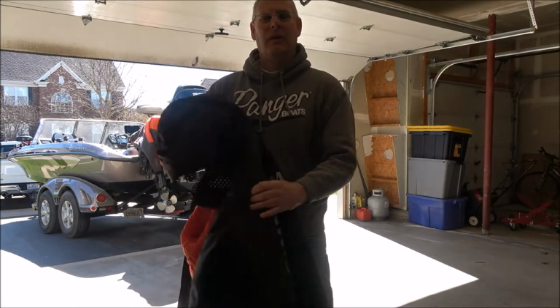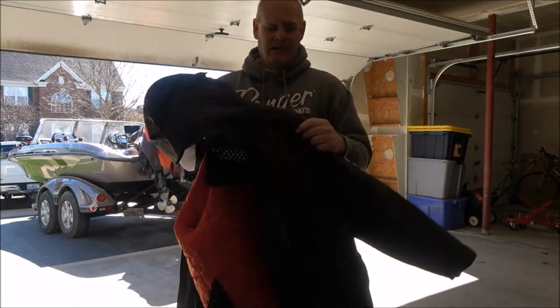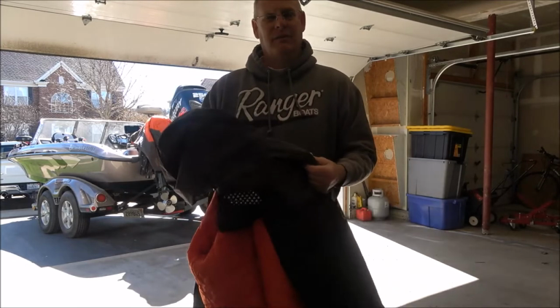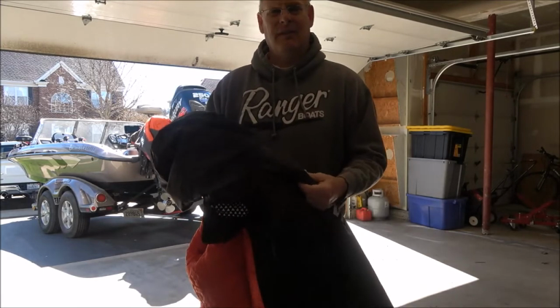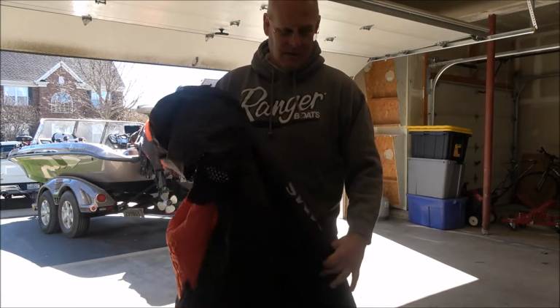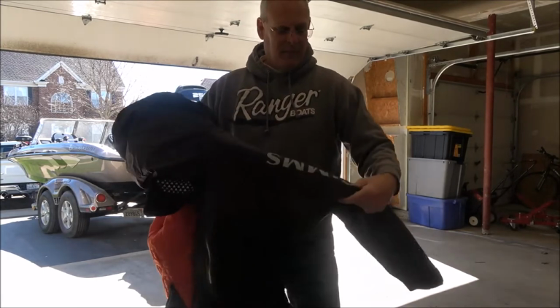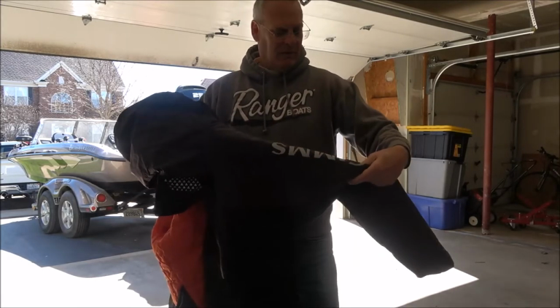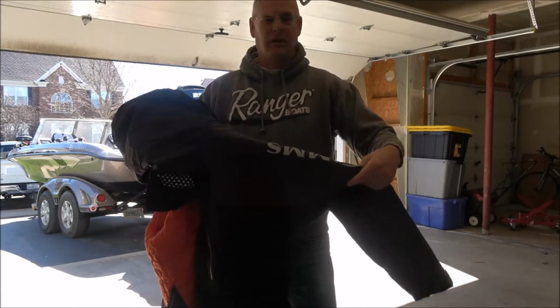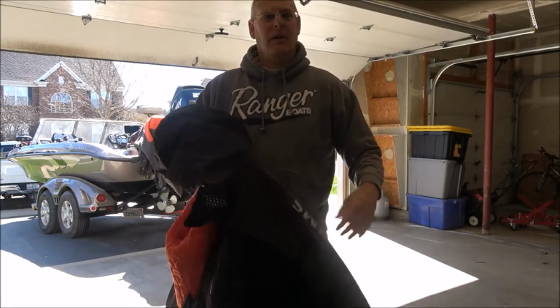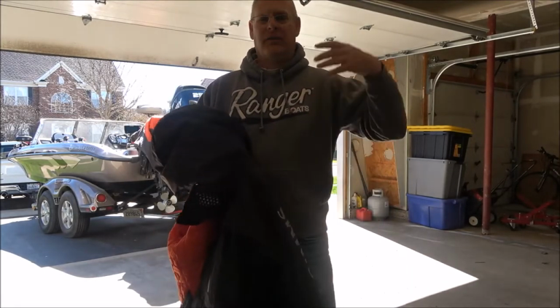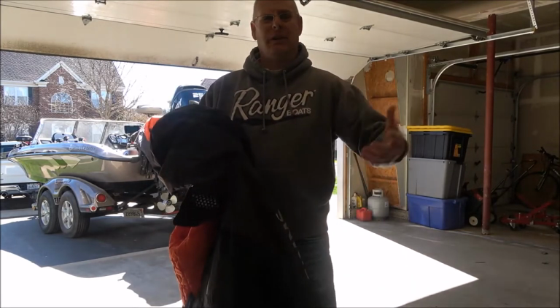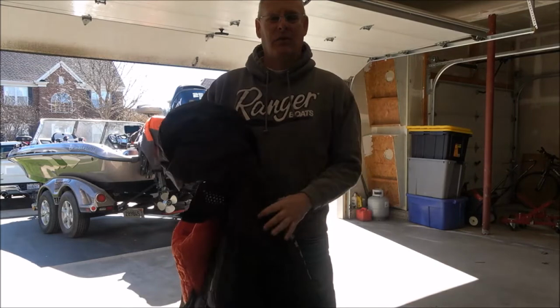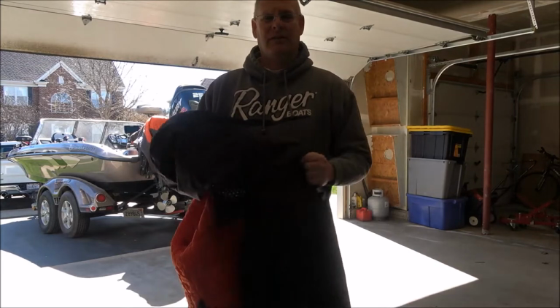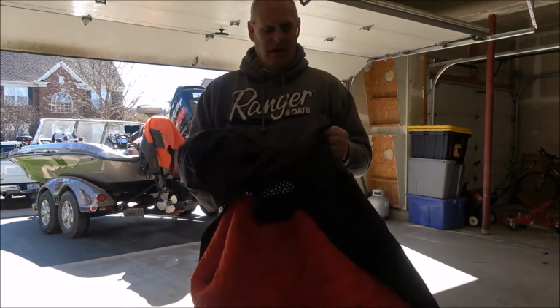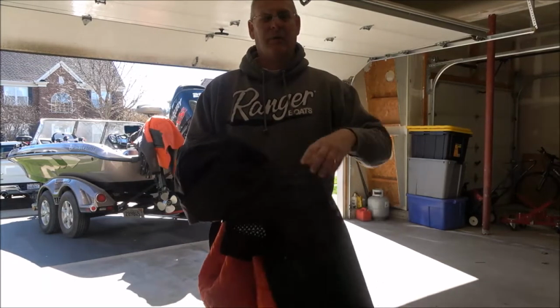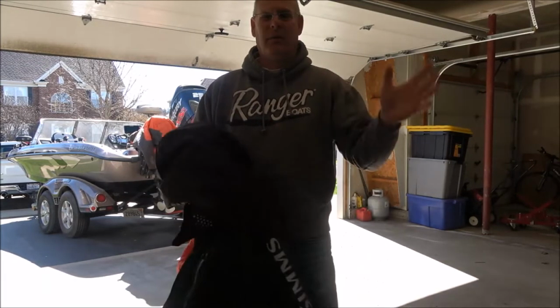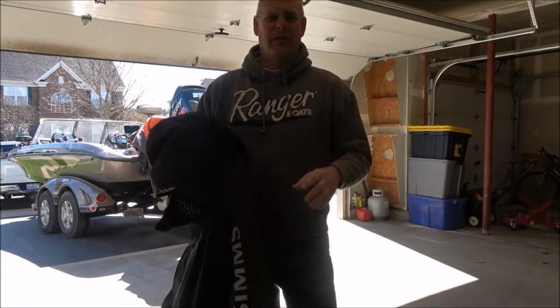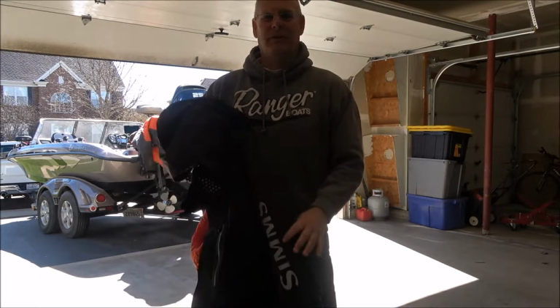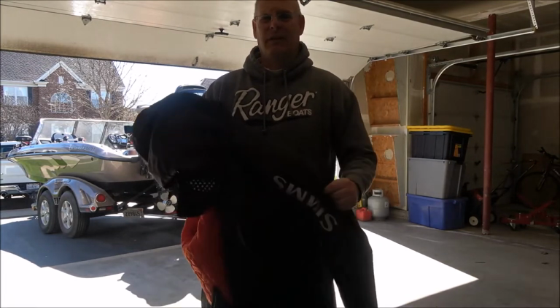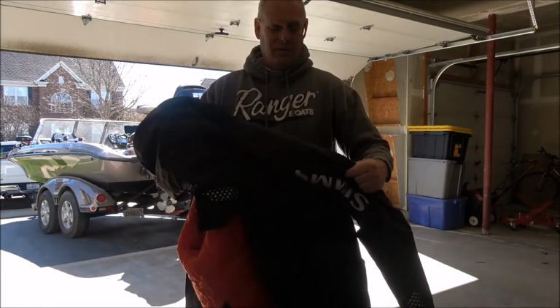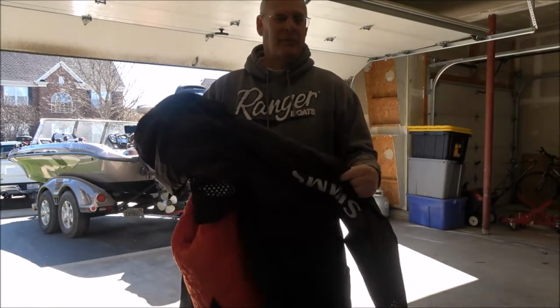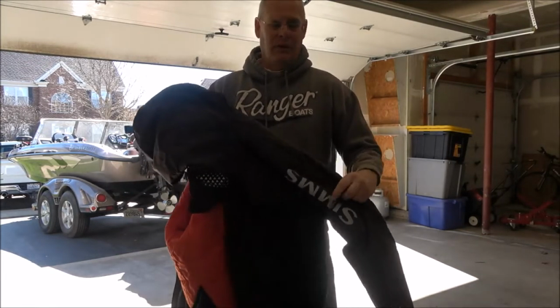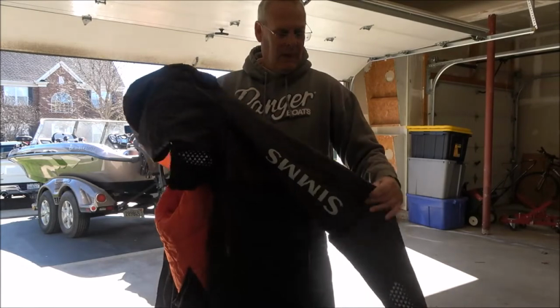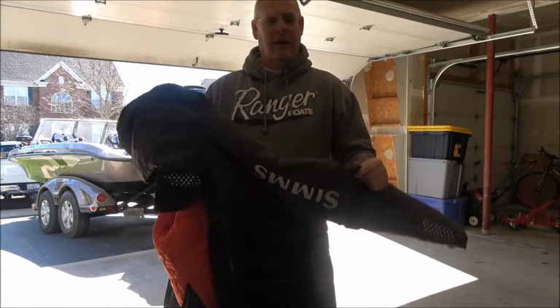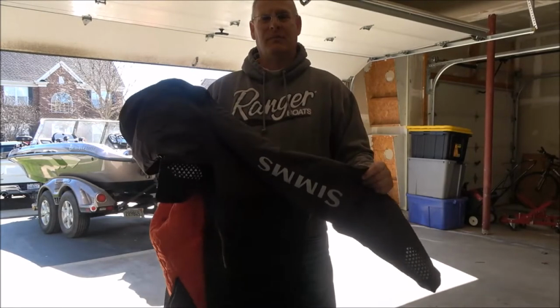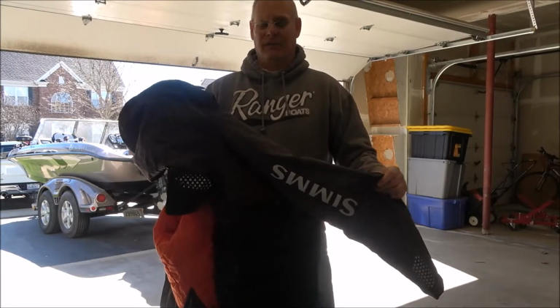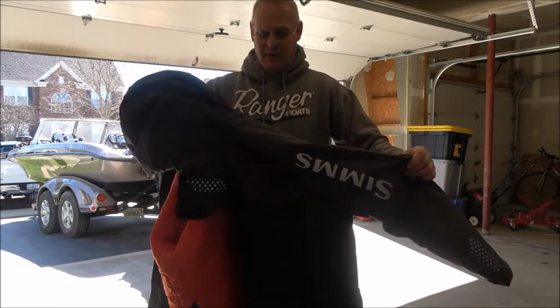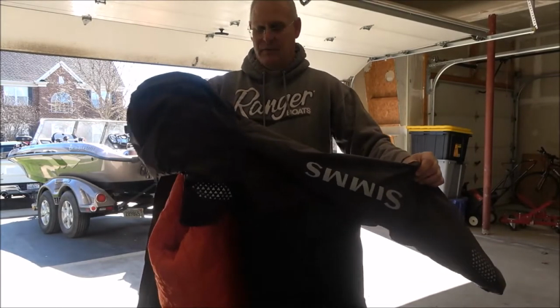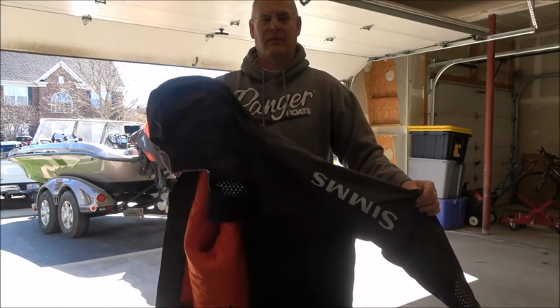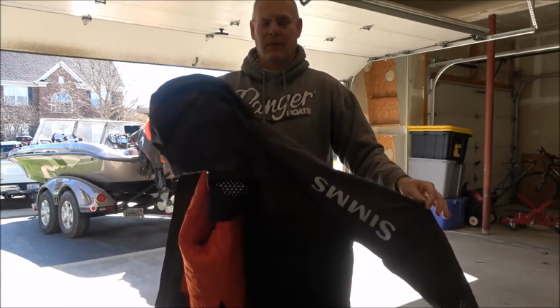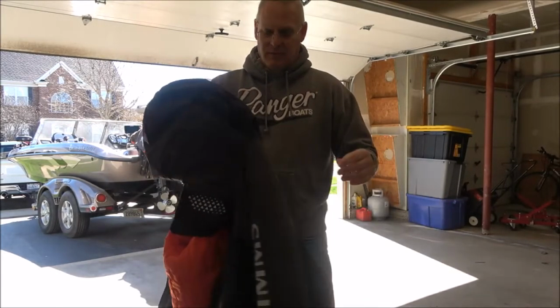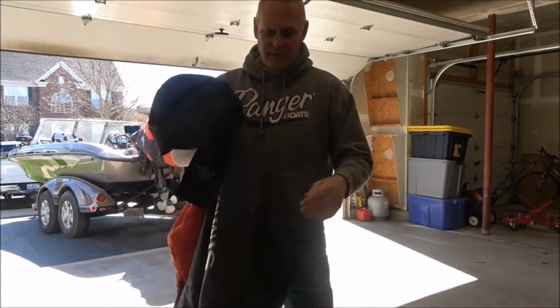You can use this ice fishing, but it's also good for fishing in the colder months anywhere around the country, out of a boat or from the shore. So you don't have to just be an ice fisherman to enjoy this suit.